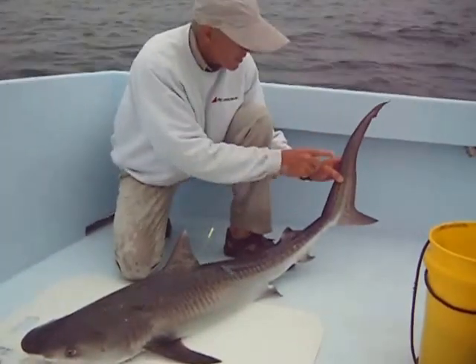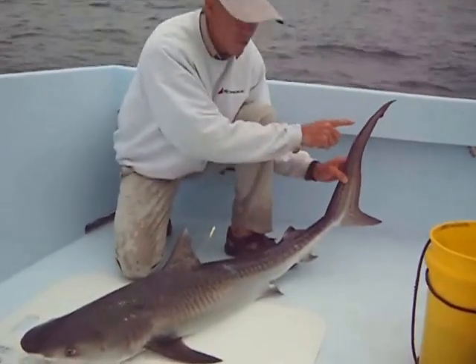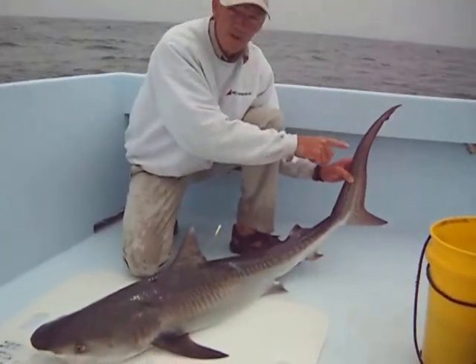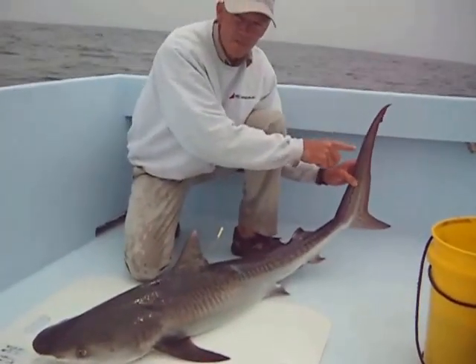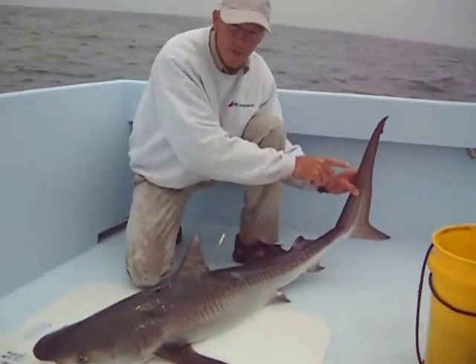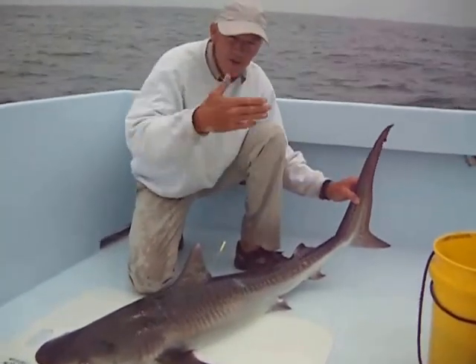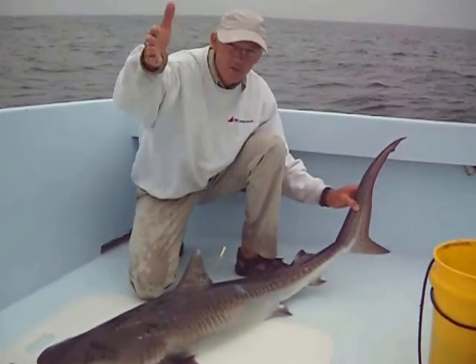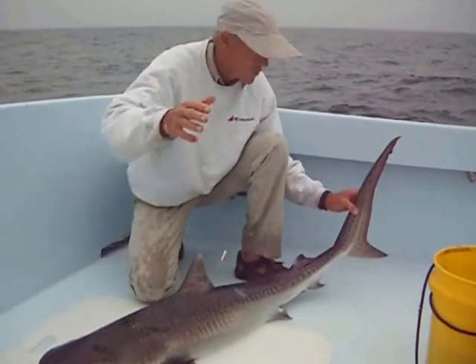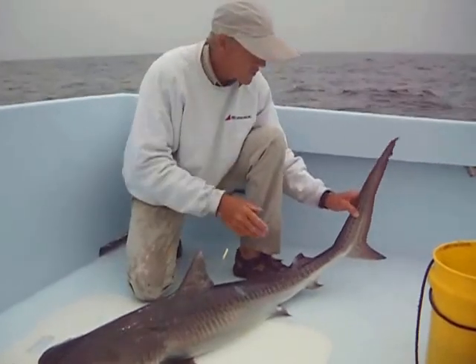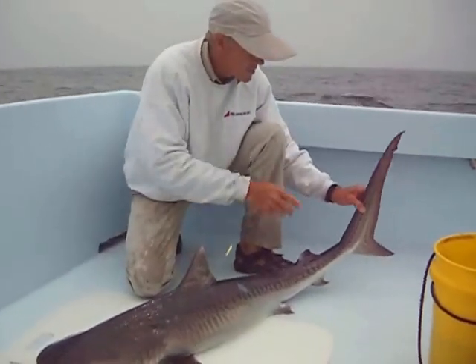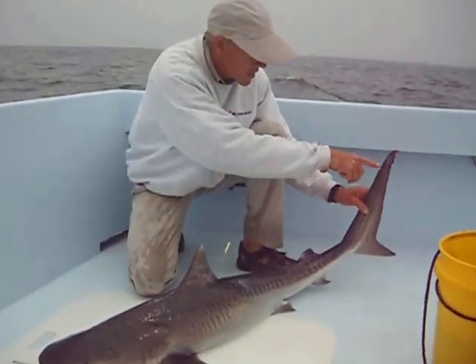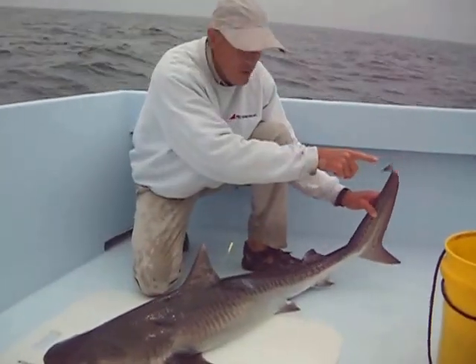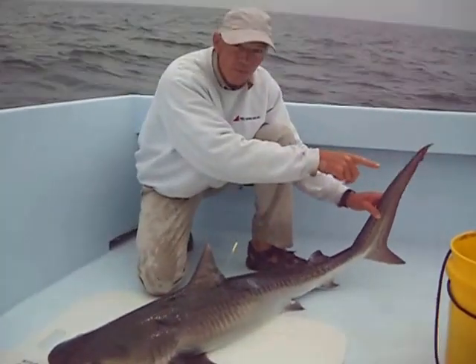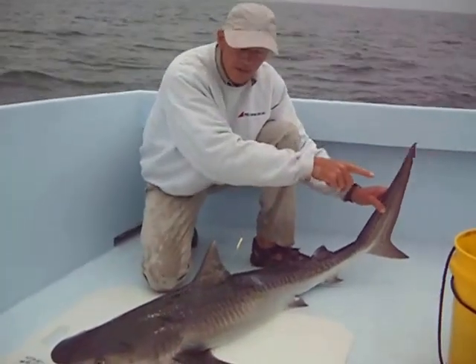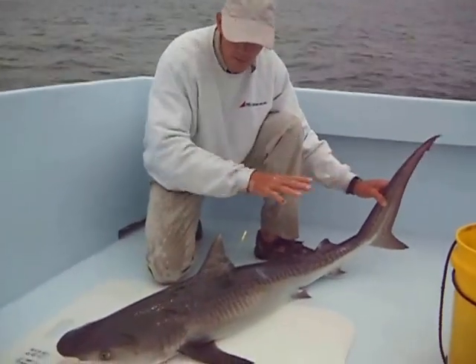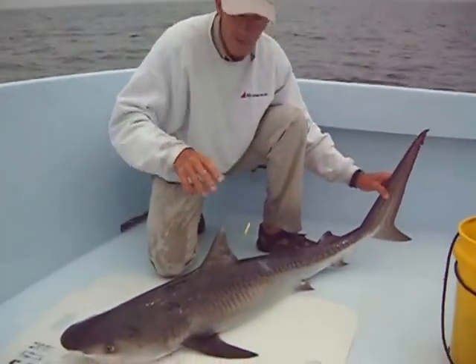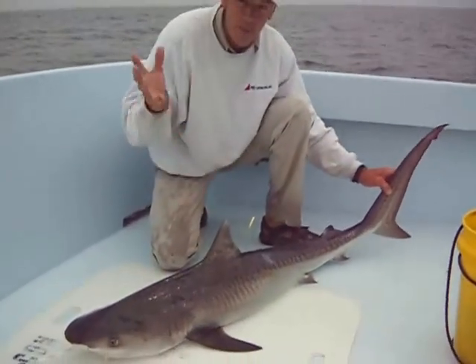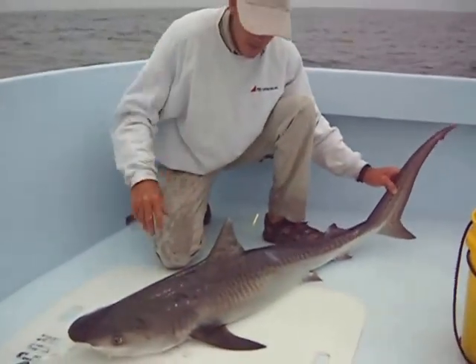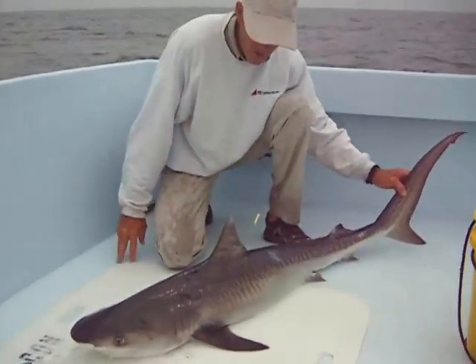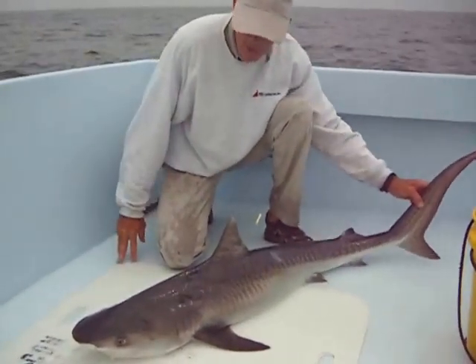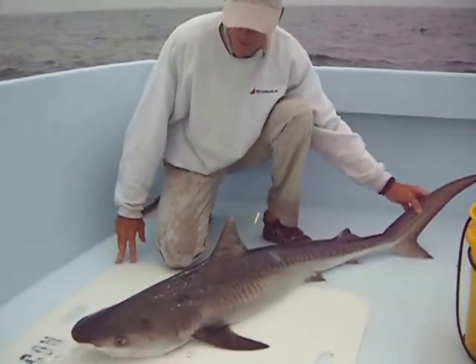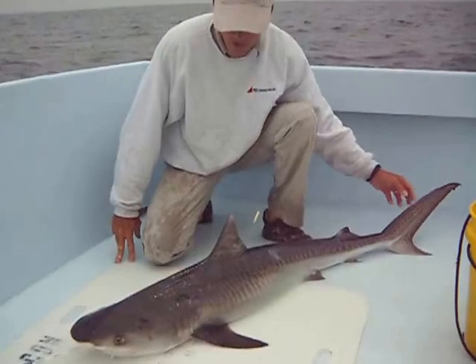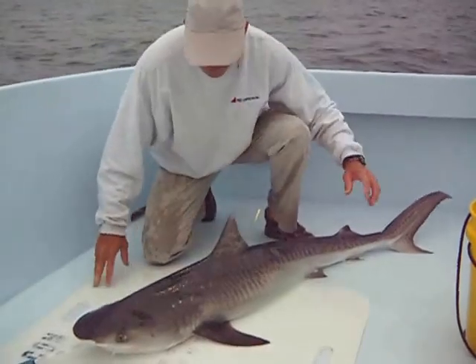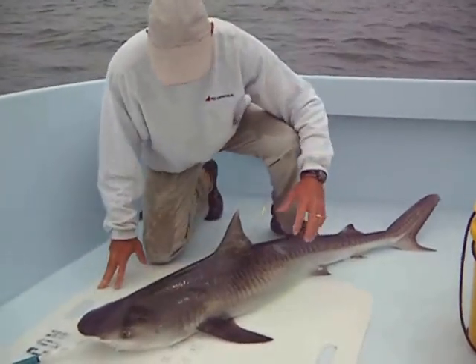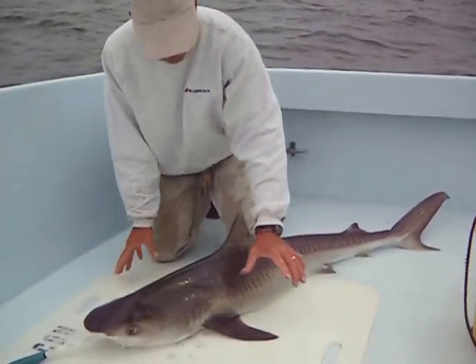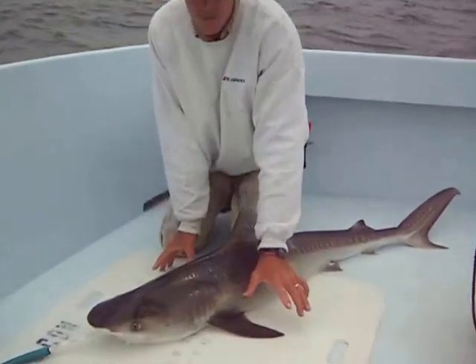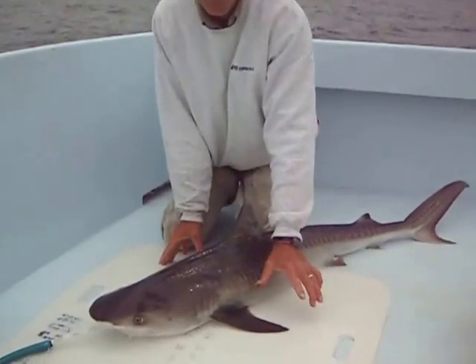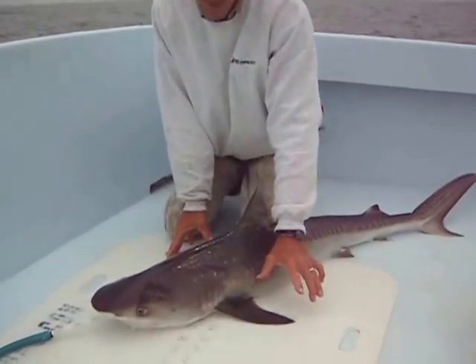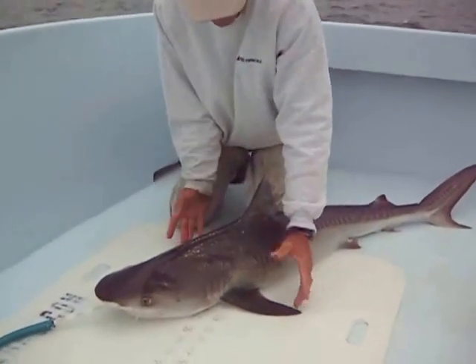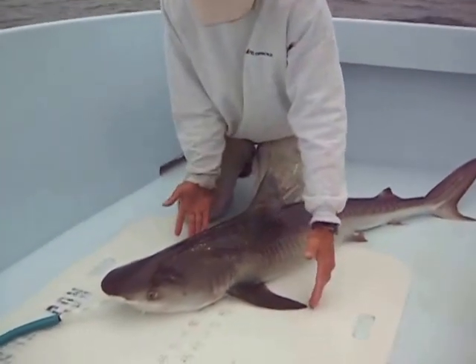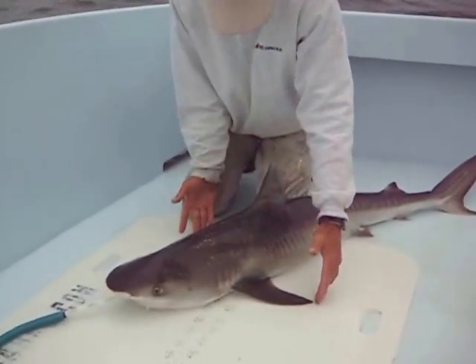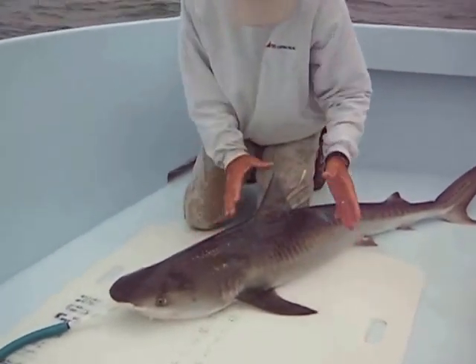This is one way you can sometimes identify them just when they're on the surface. If you see that long, whippy tail sort of up on the top, you have an idea that it might be a tiger. And also small pectoral fins here on the sides.